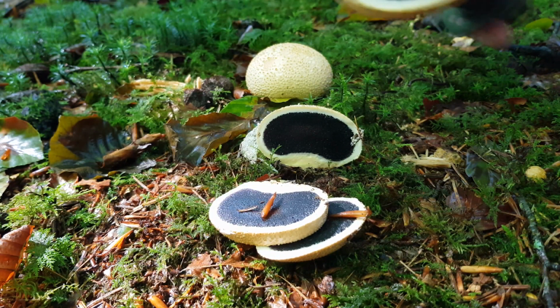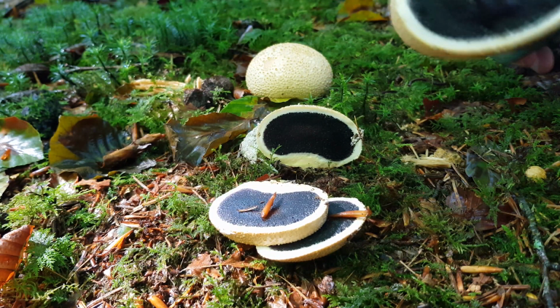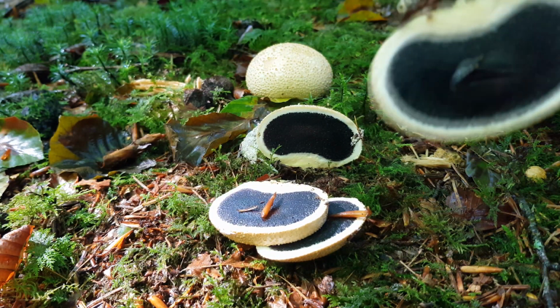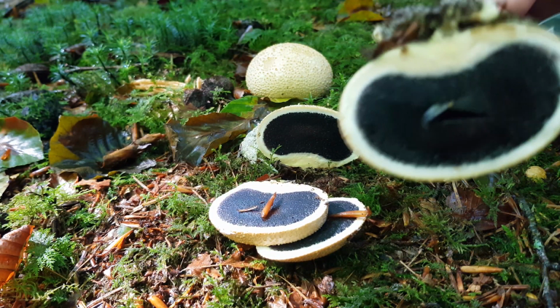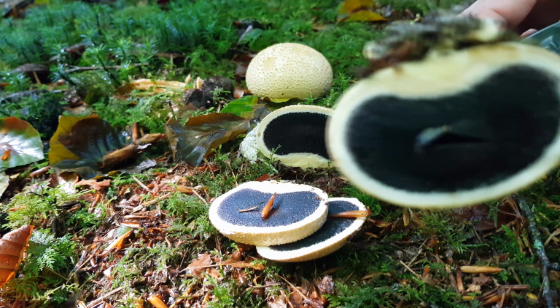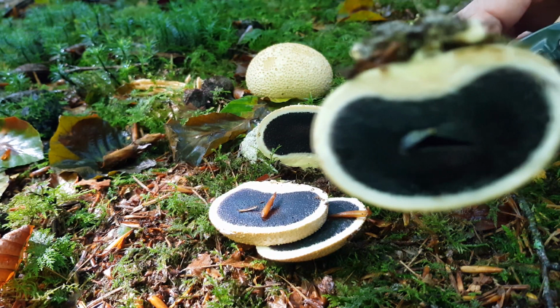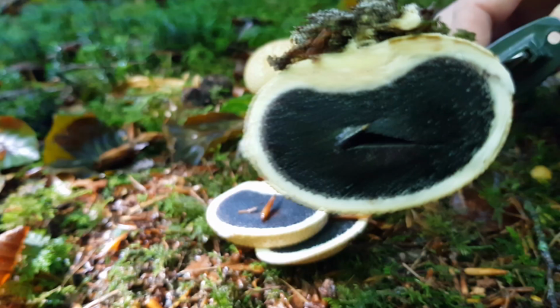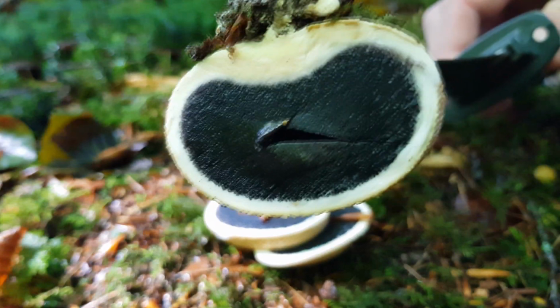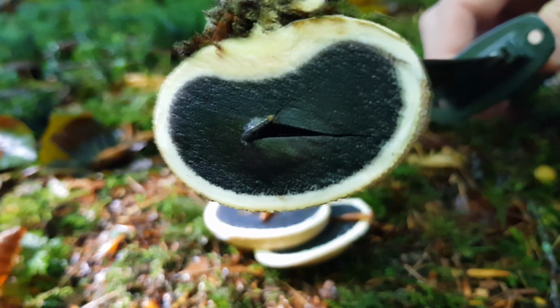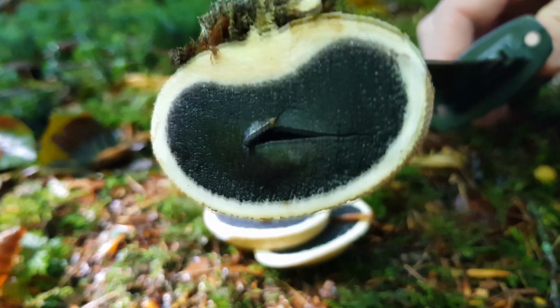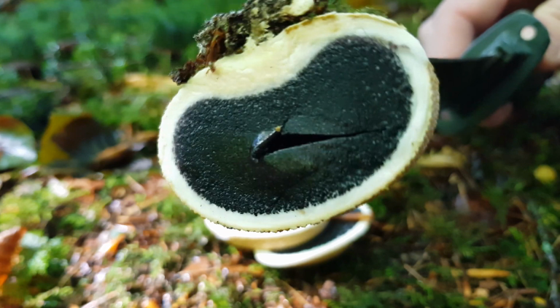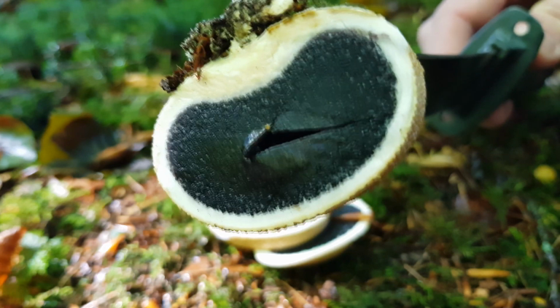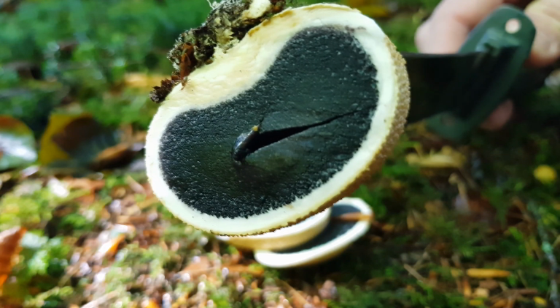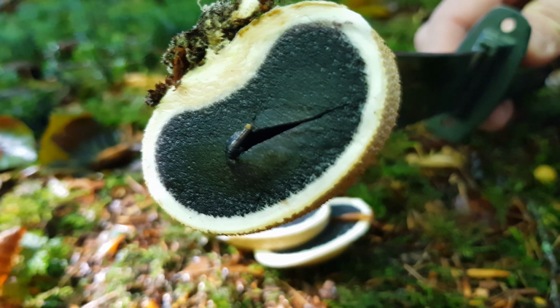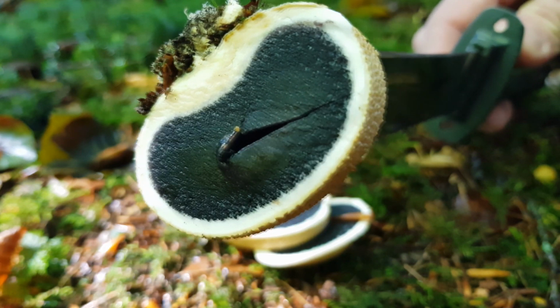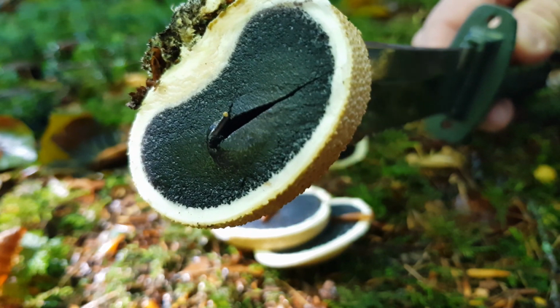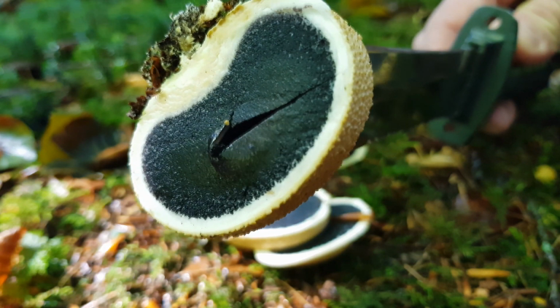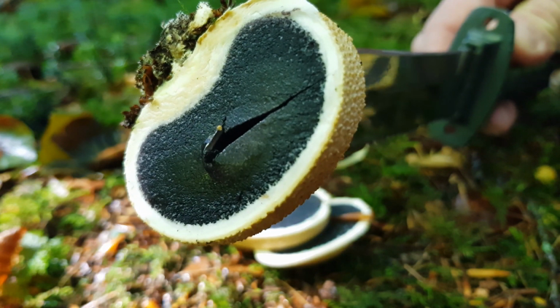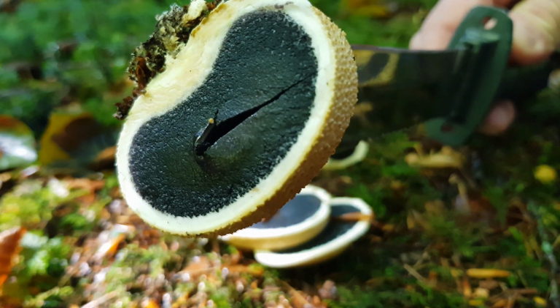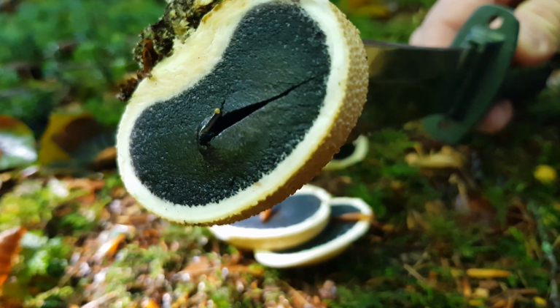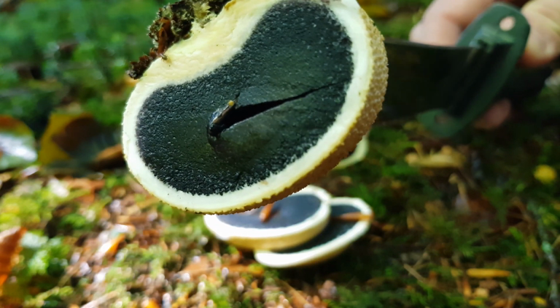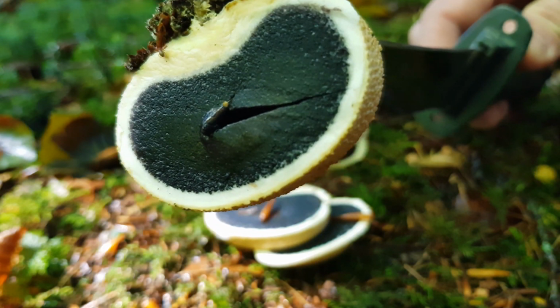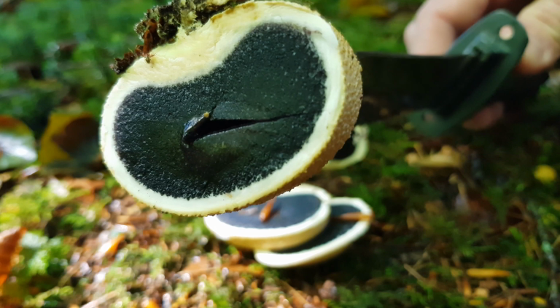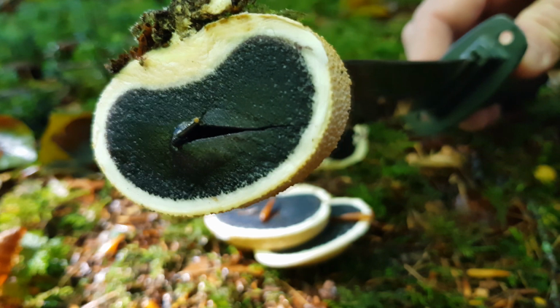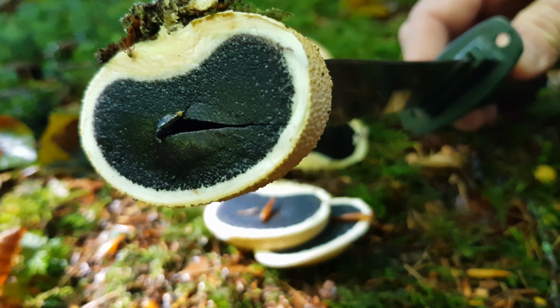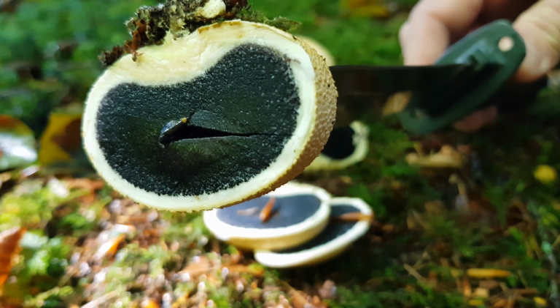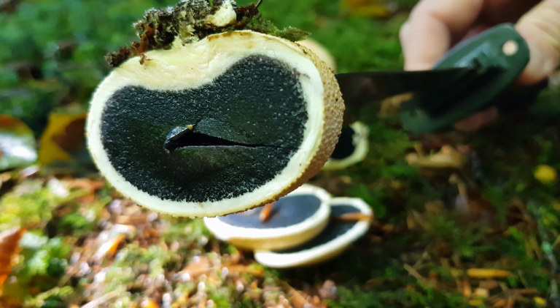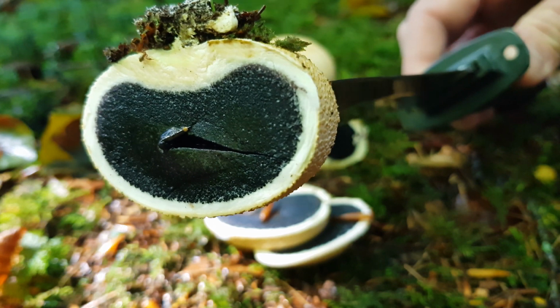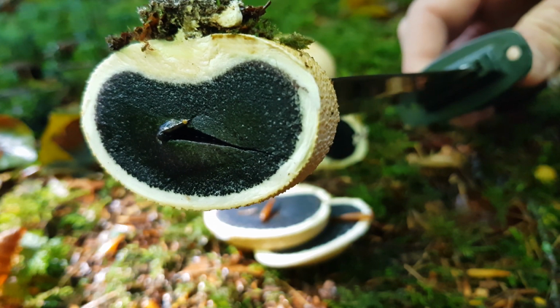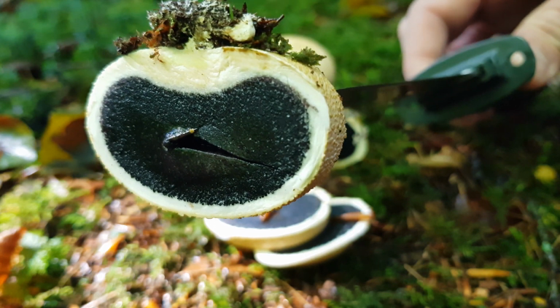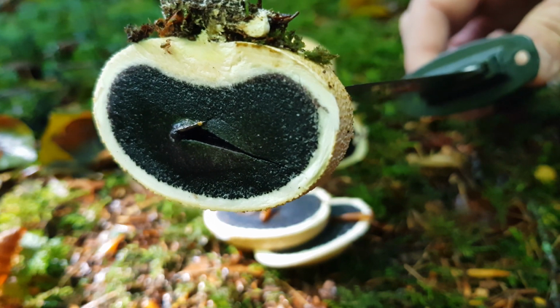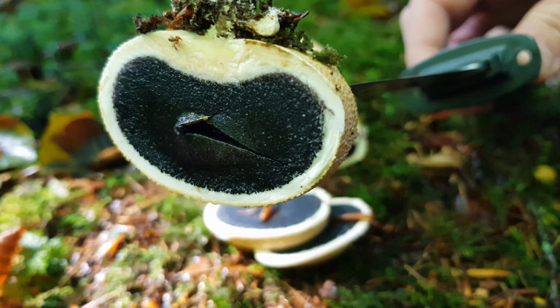This one is a juvenile, as the blue-black centre is still densely packed and moist. This will eventually dry out to become spores as the fungus matures. The skin will become dry and develop fissures, allowing the spores to escape in clouds.